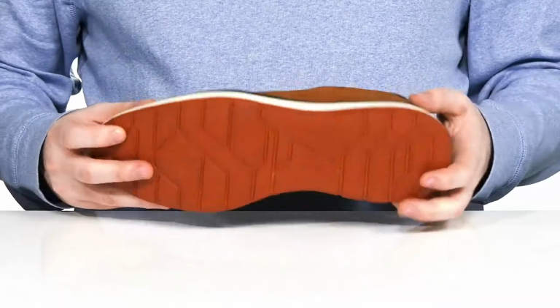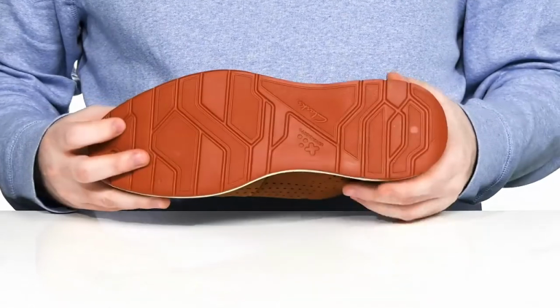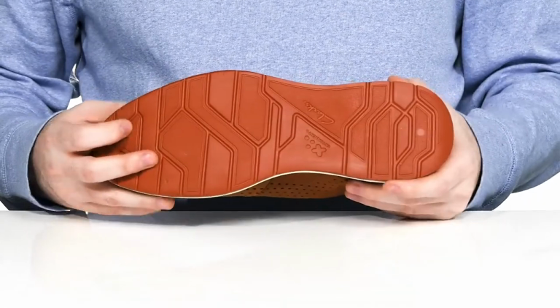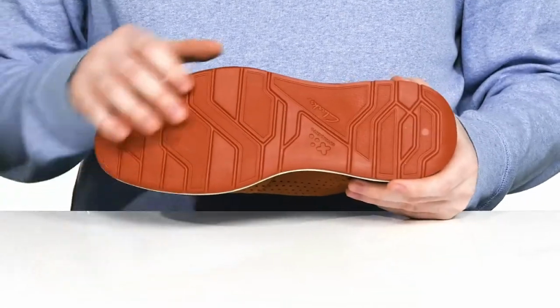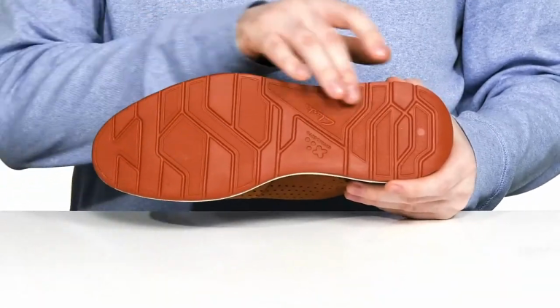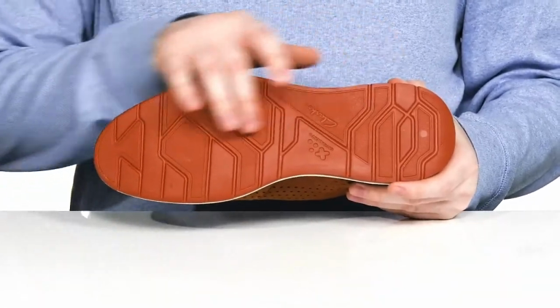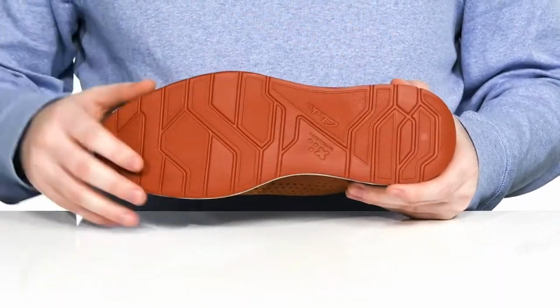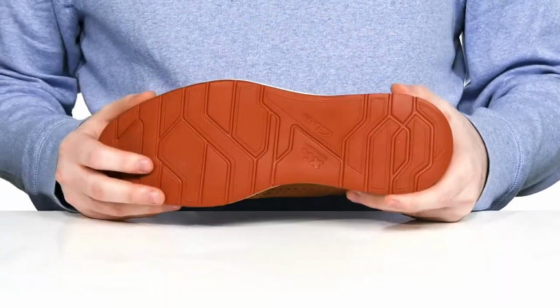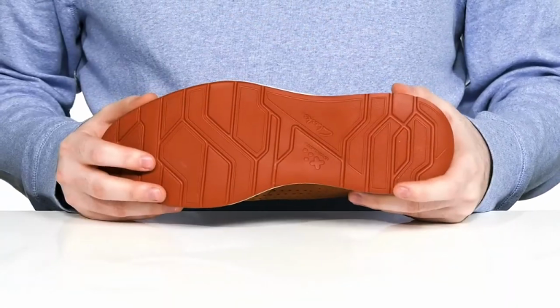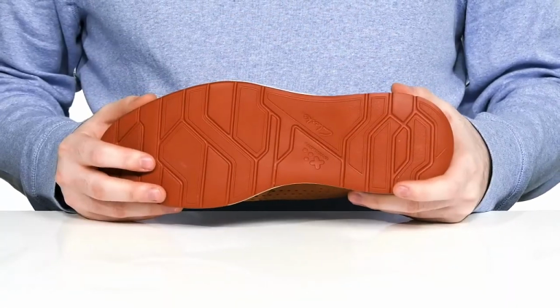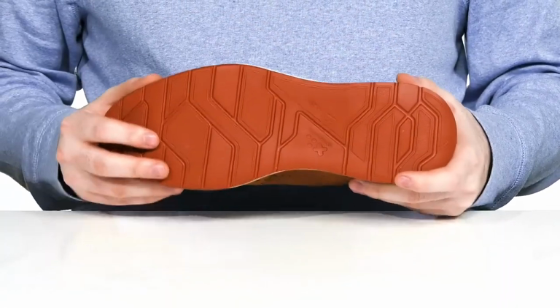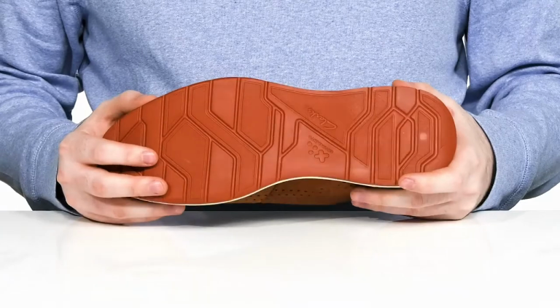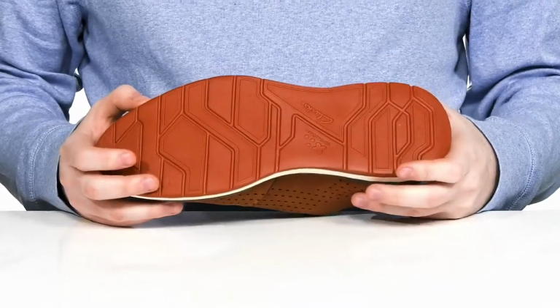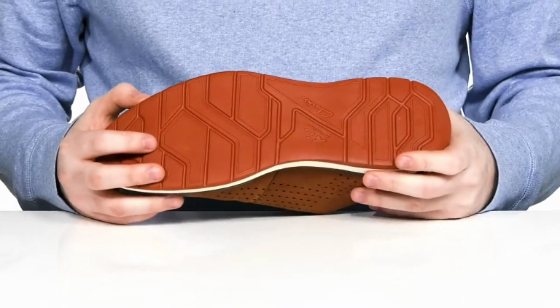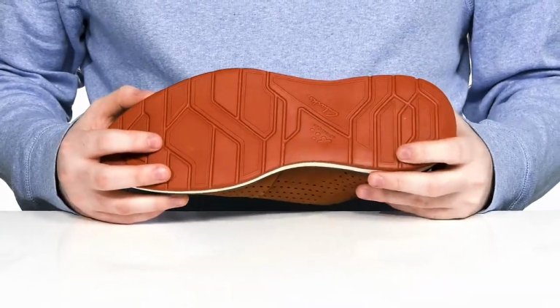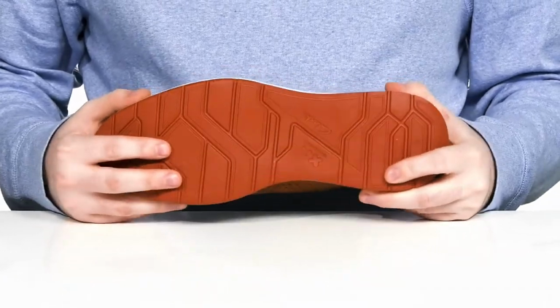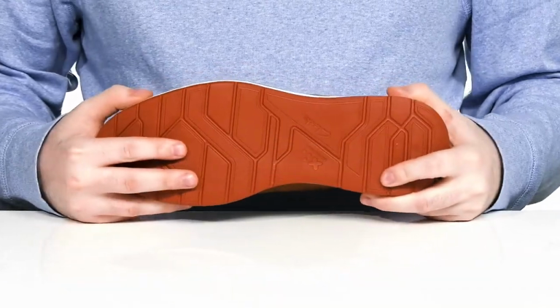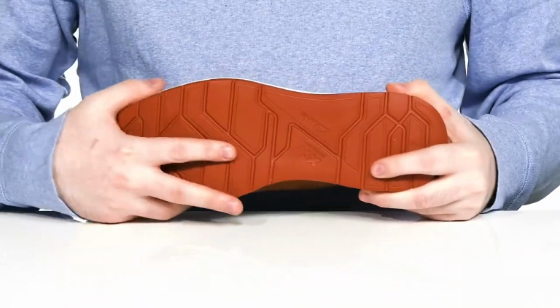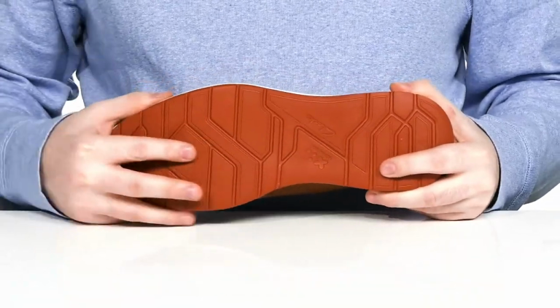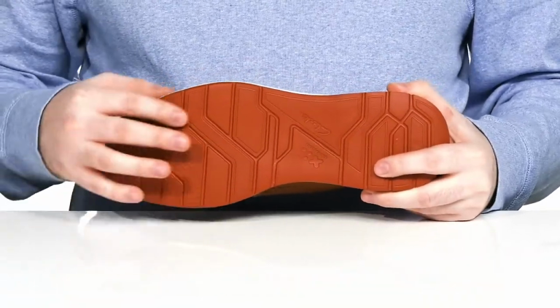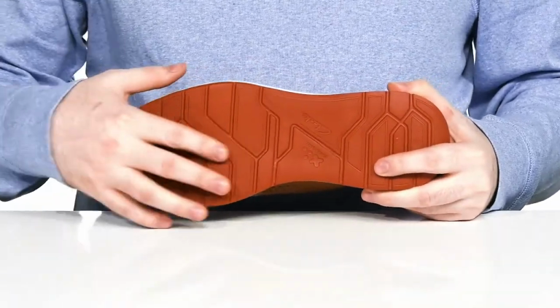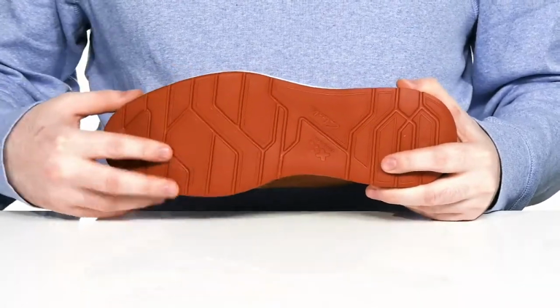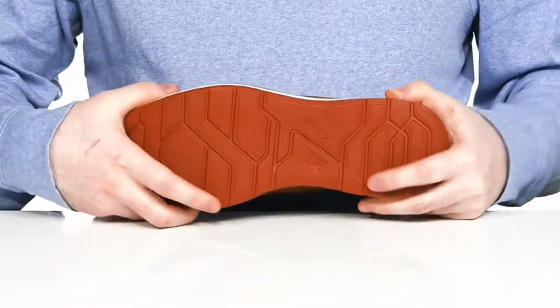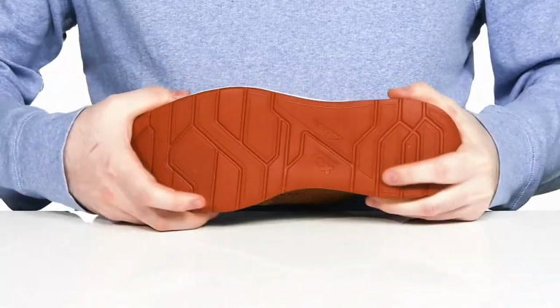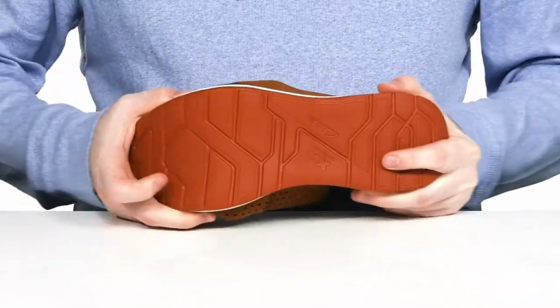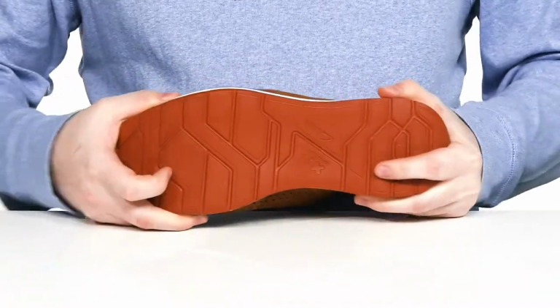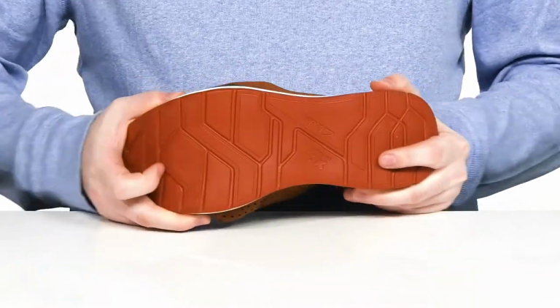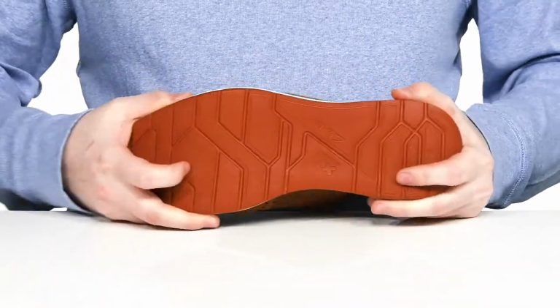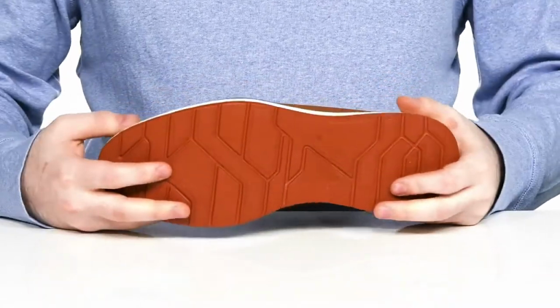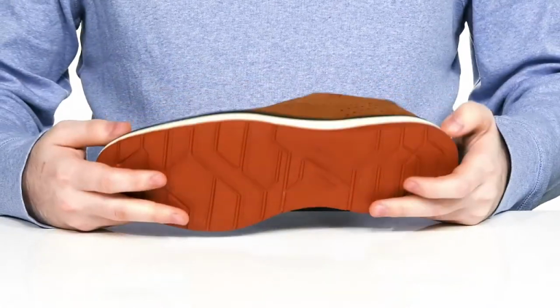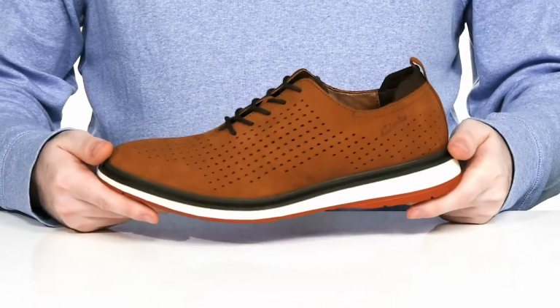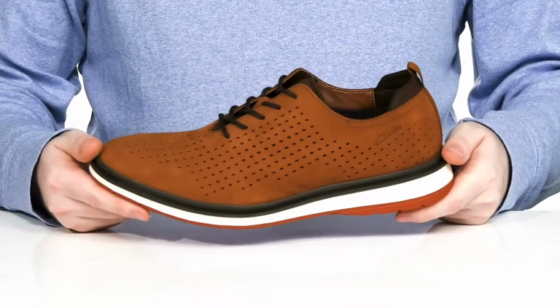Underneath it has the lightweight extra light synthetic outsole giving it a fantastic grip with that tread, and it has lots of flex throughout as well.